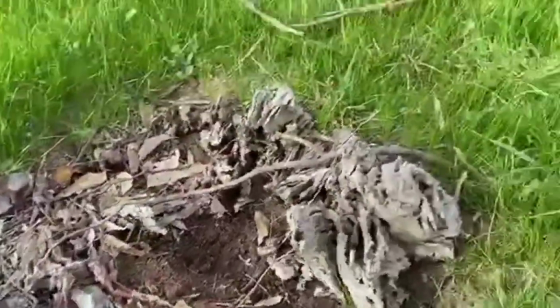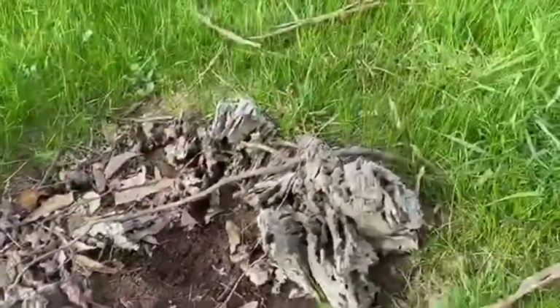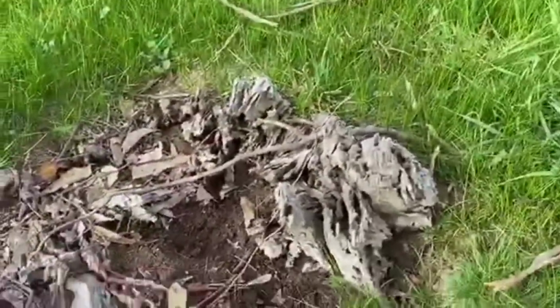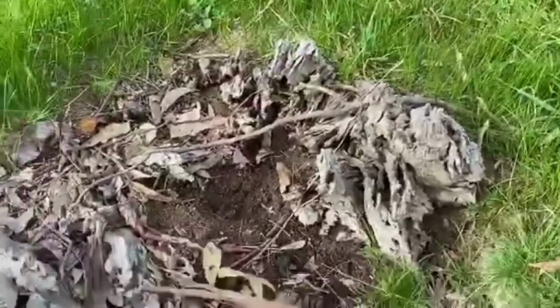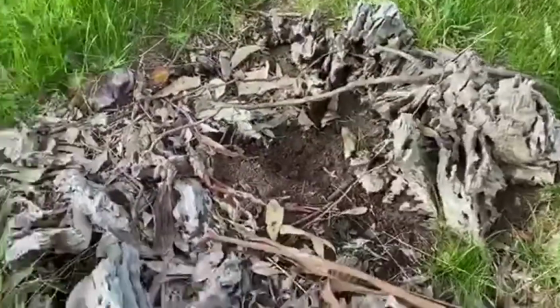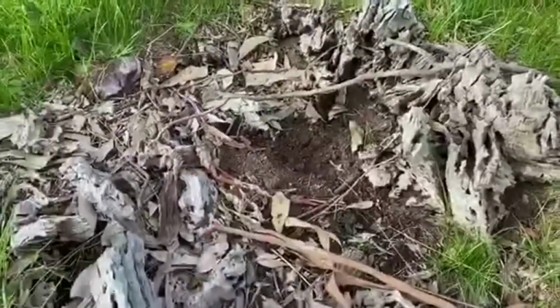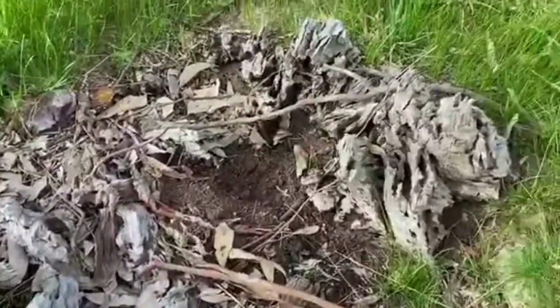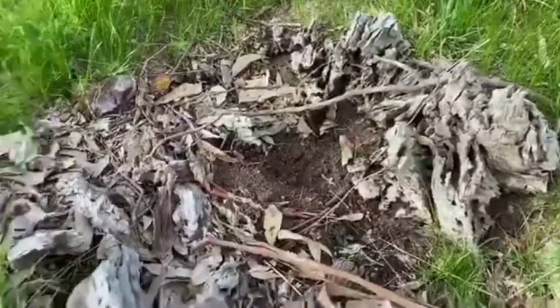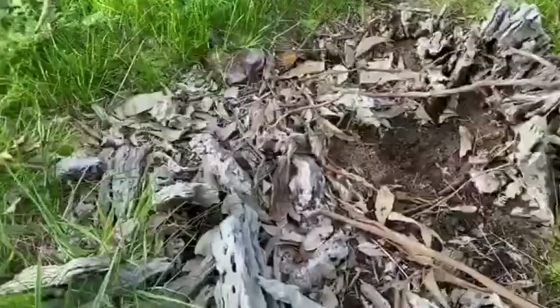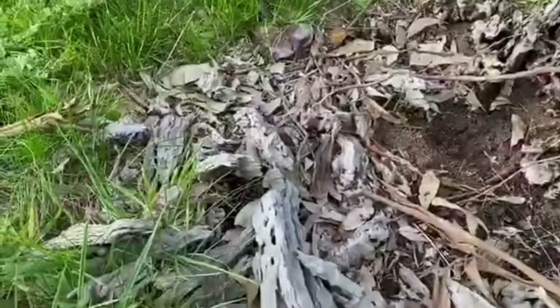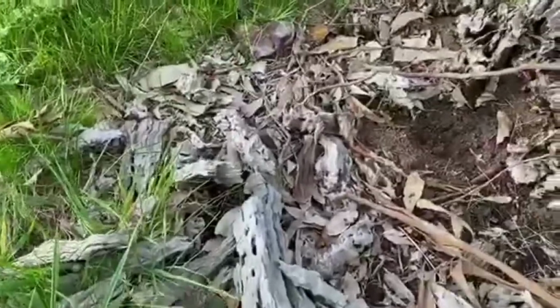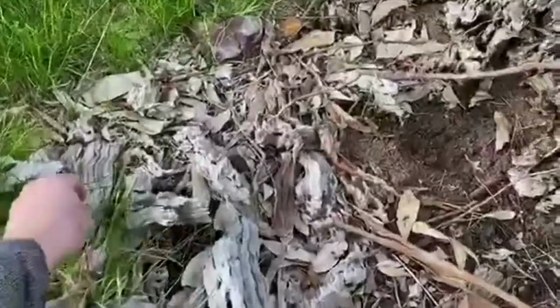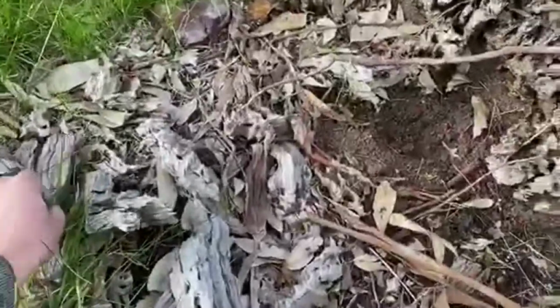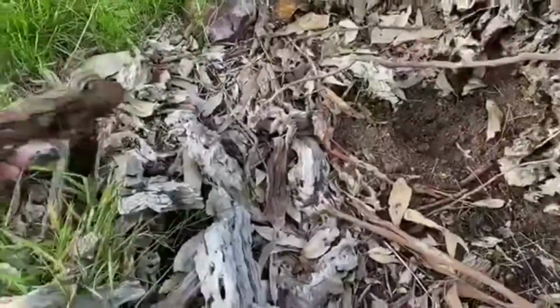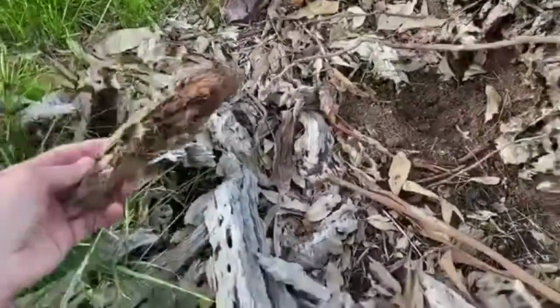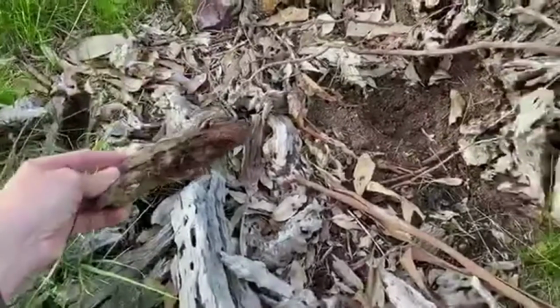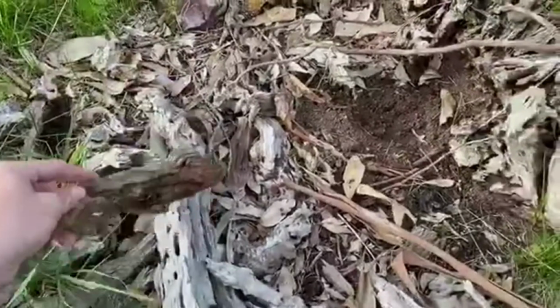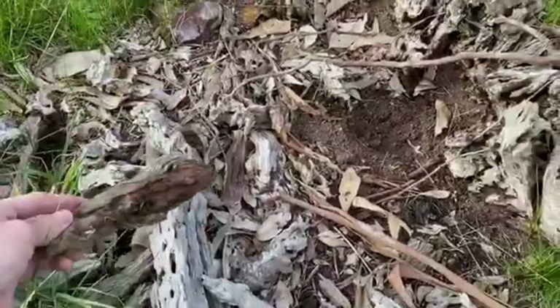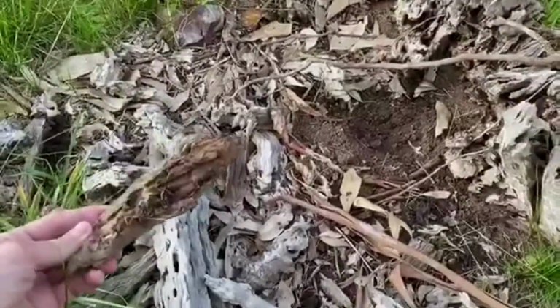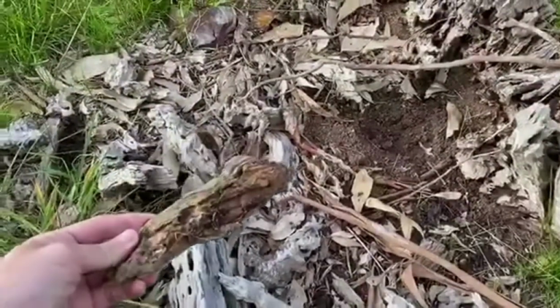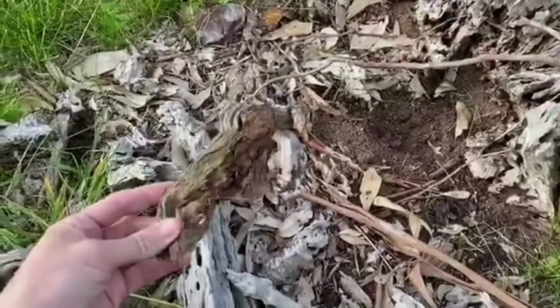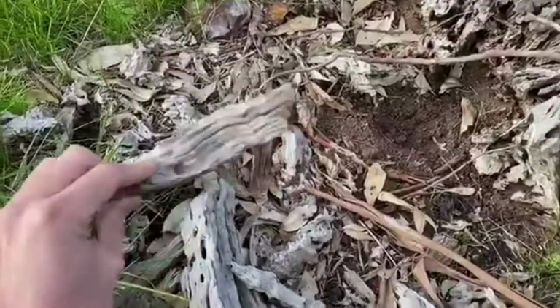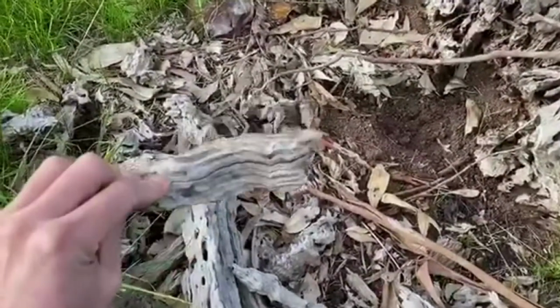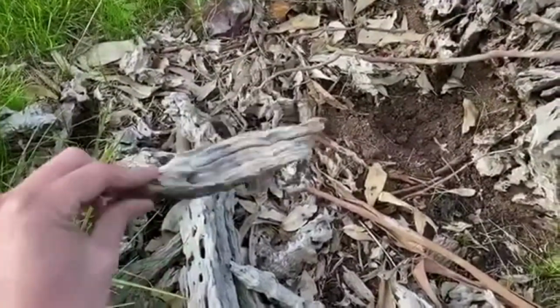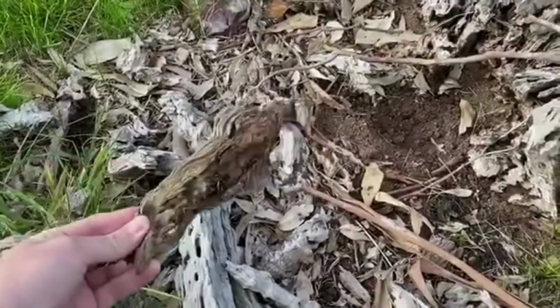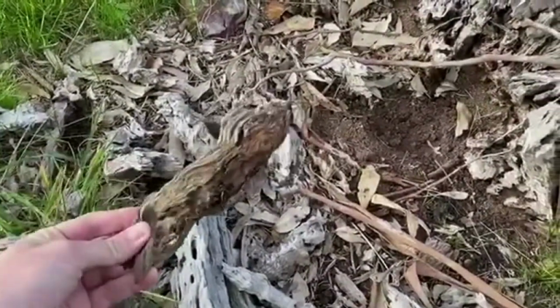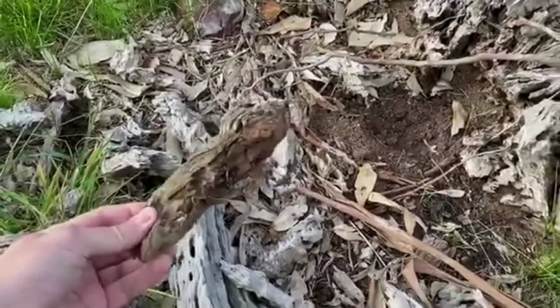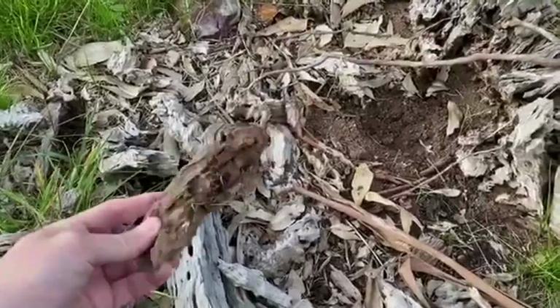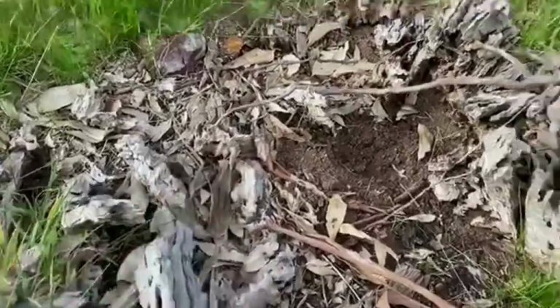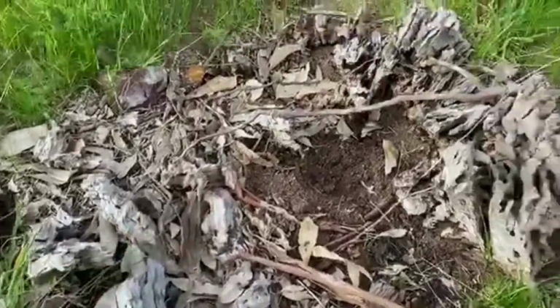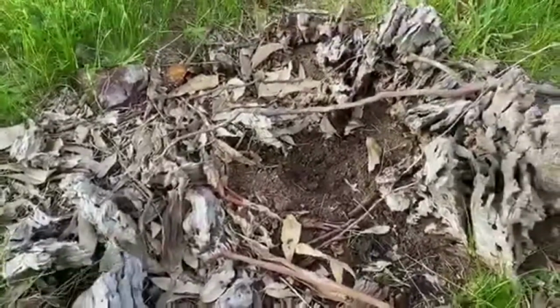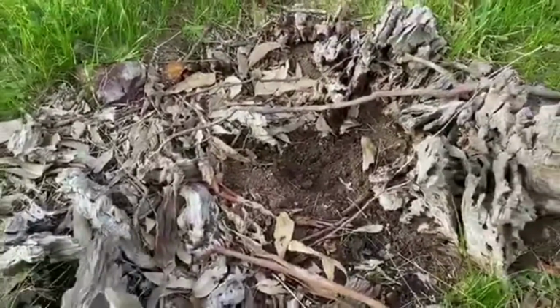An old tree stump that's long since fallen over and rotted away, and I'm looking for pieces like this — really old, weathered, dry pieces of wood.